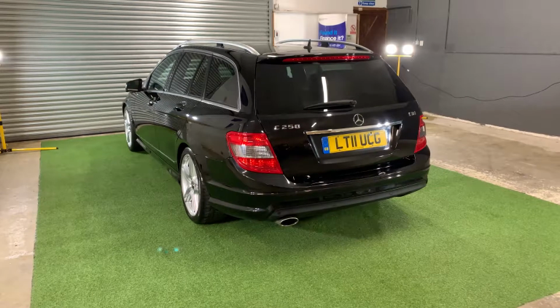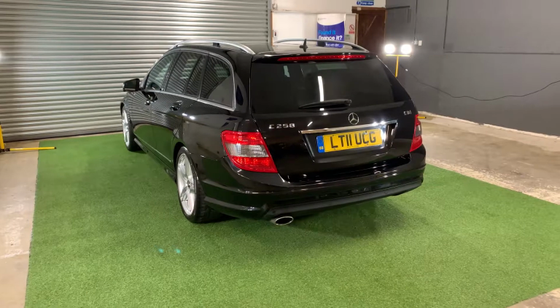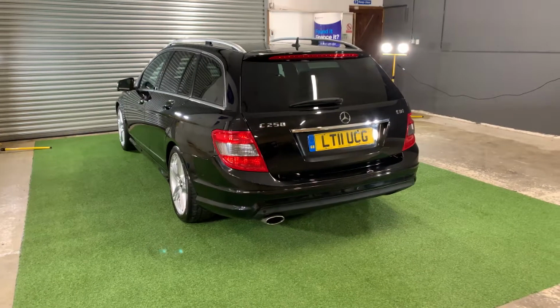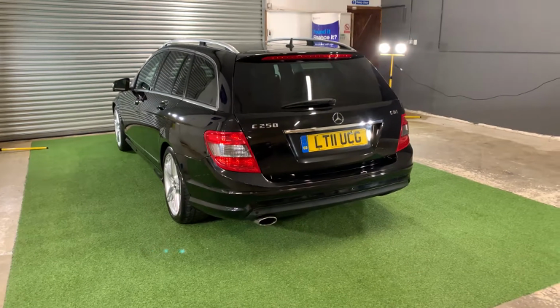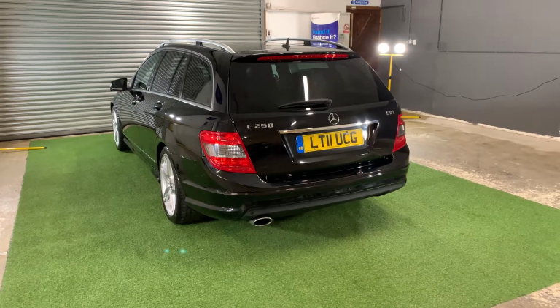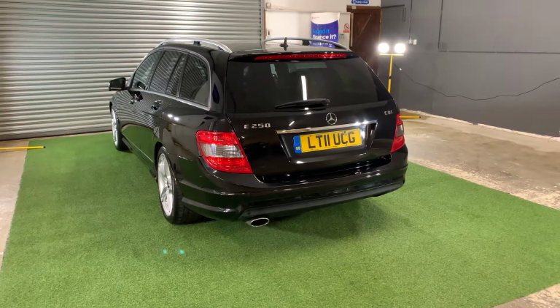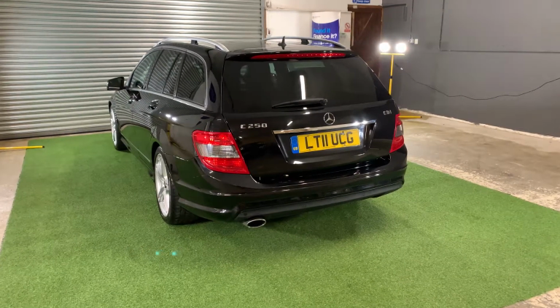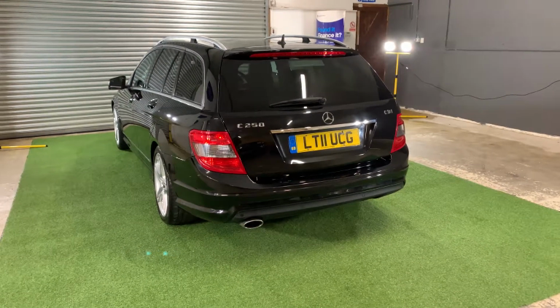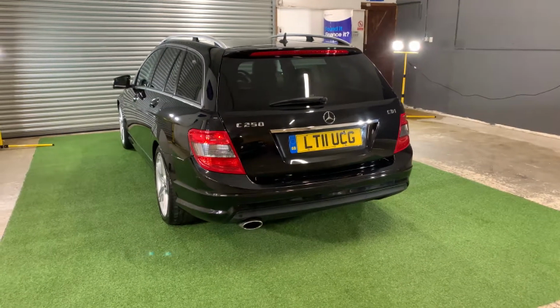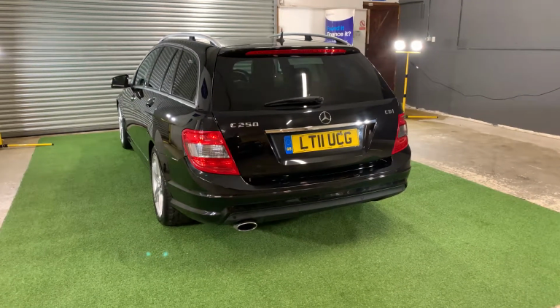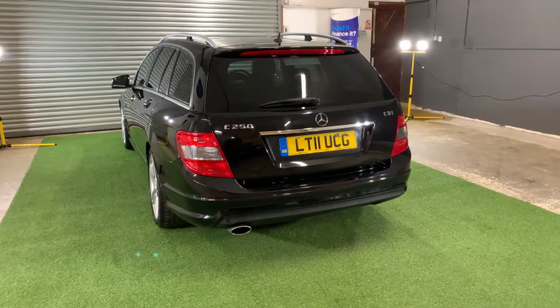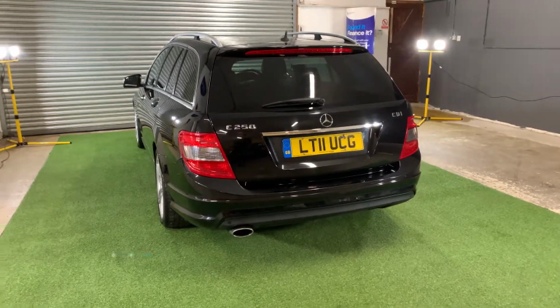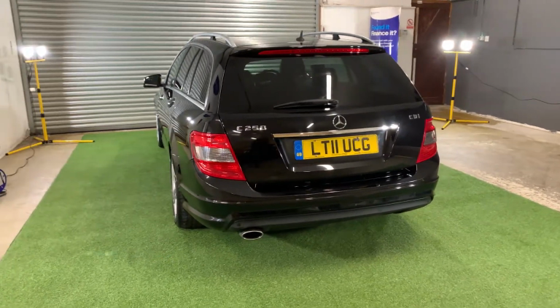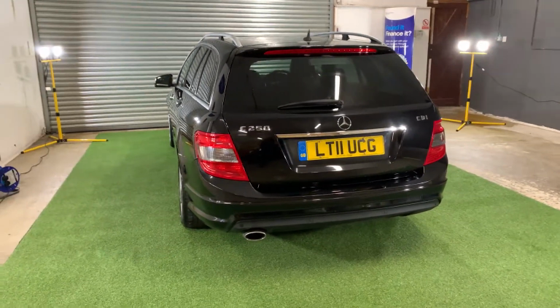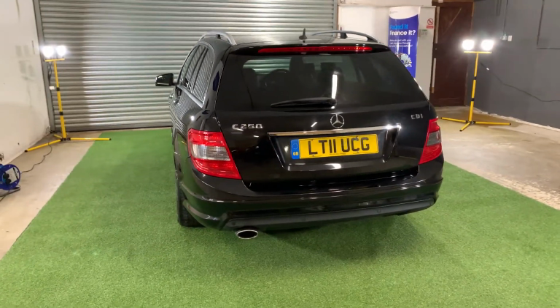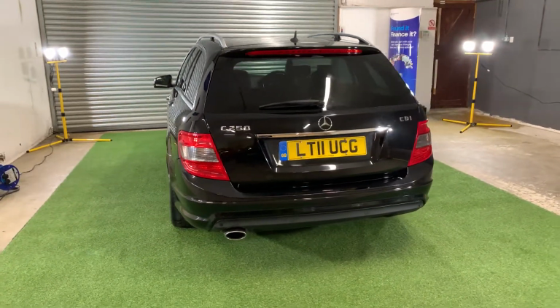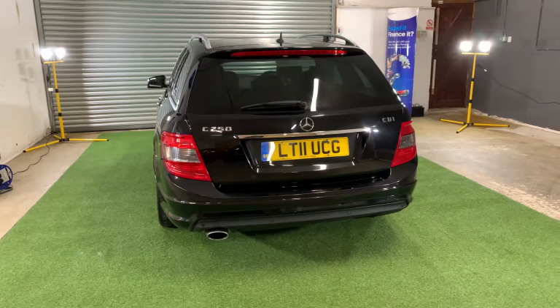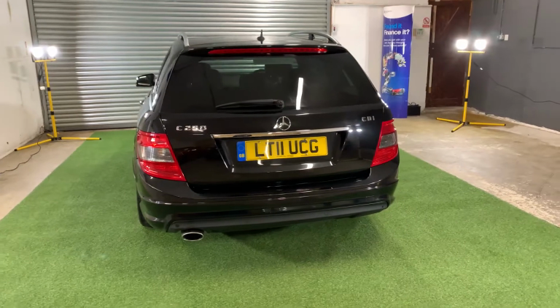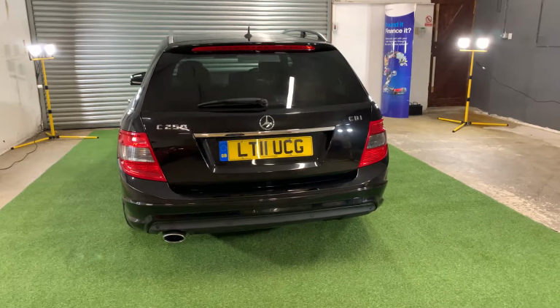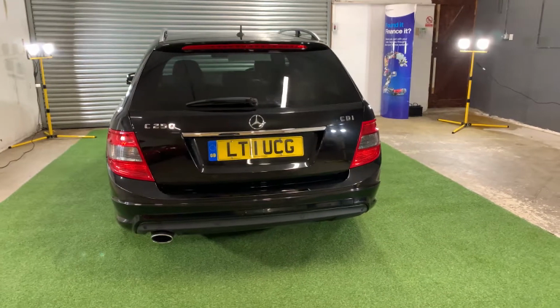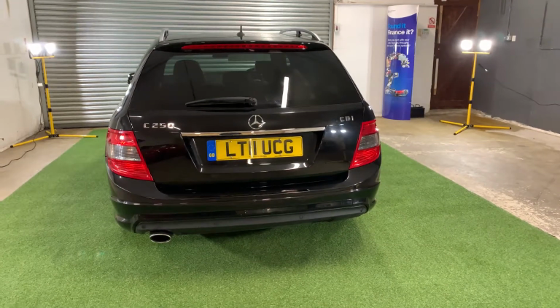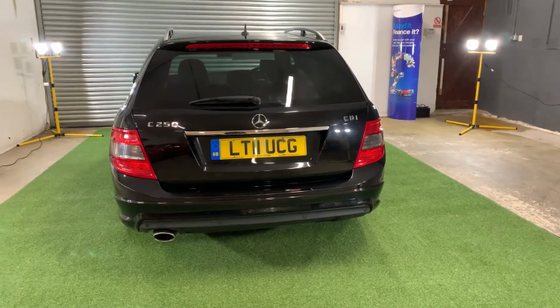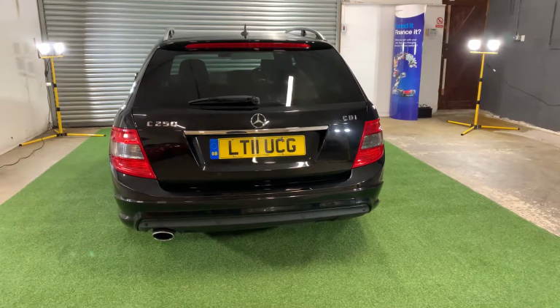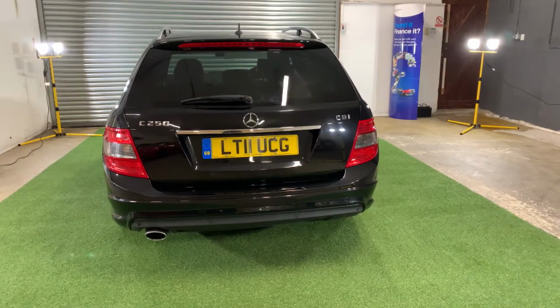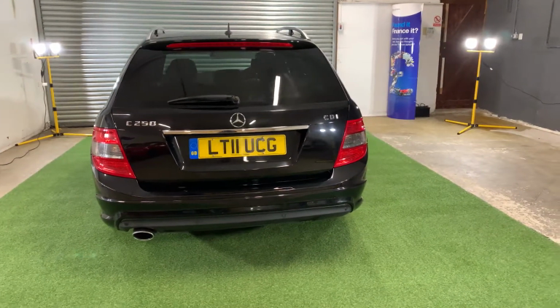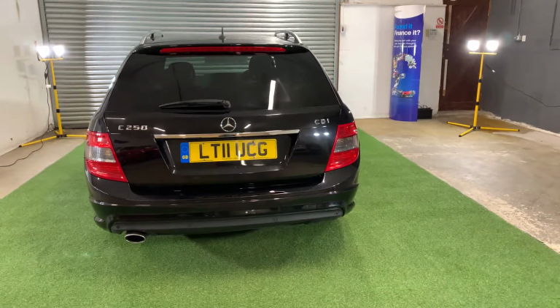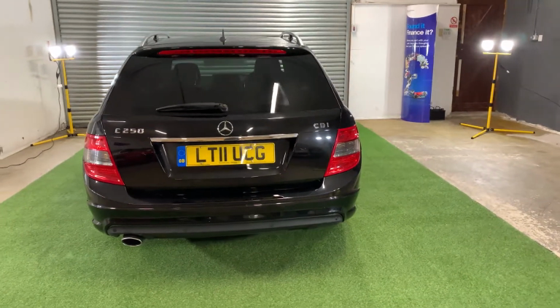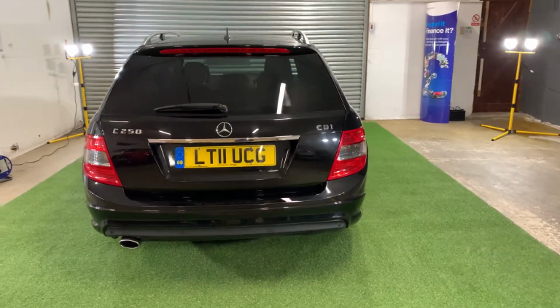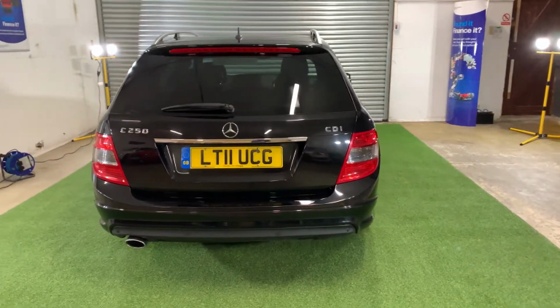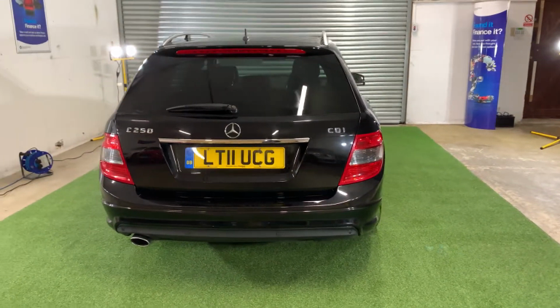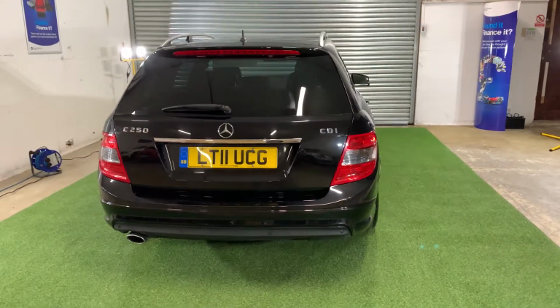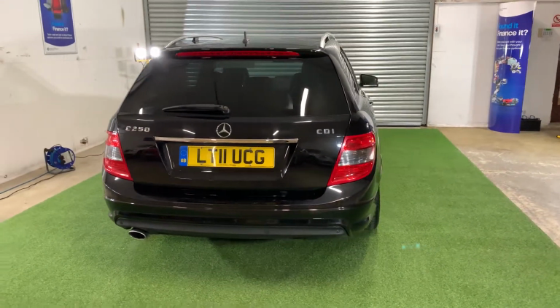Hello there, I'm James from Elite Pre-owned Vehicles and welcome to this video presentation for this absolutely fantastic looking Mercedes C250 Estate.